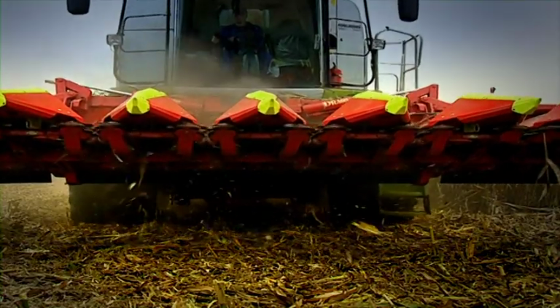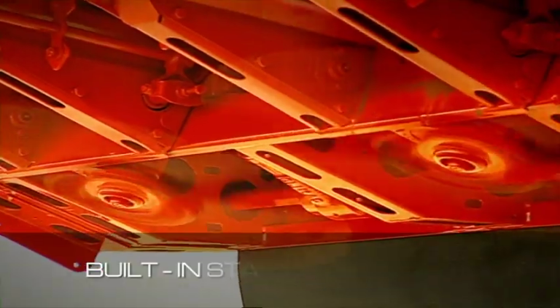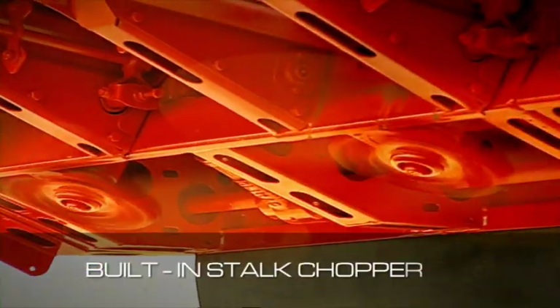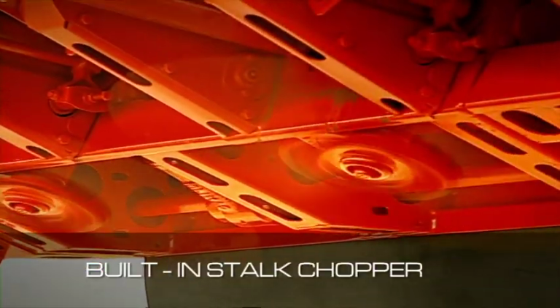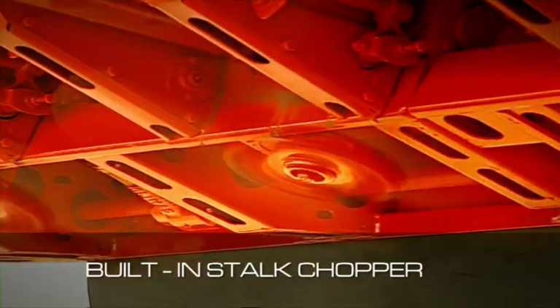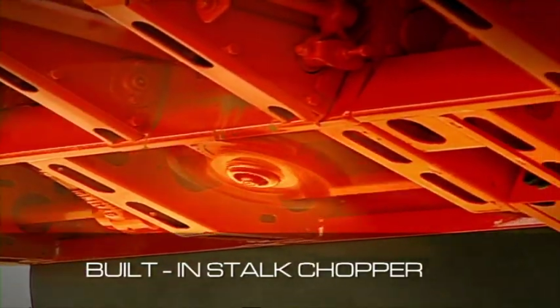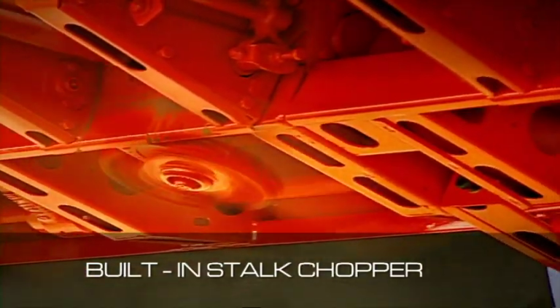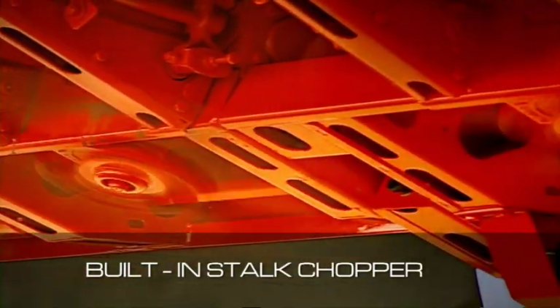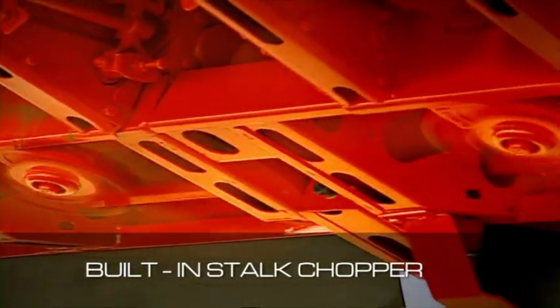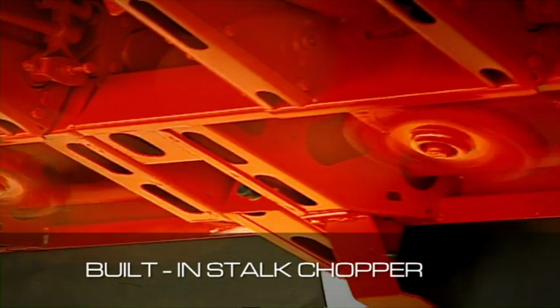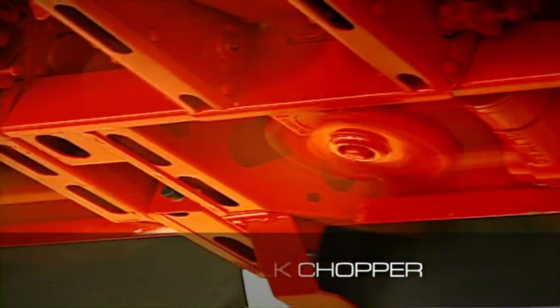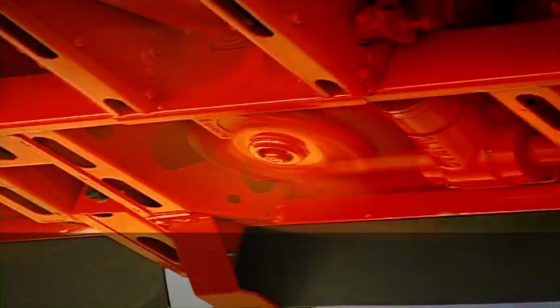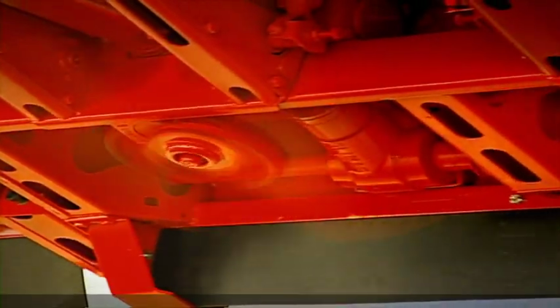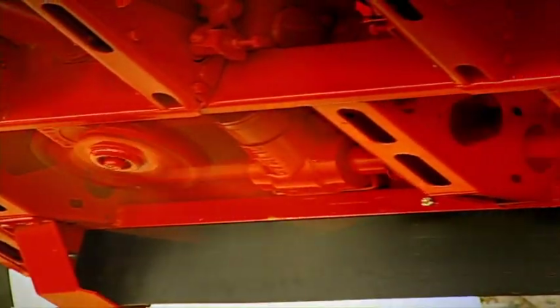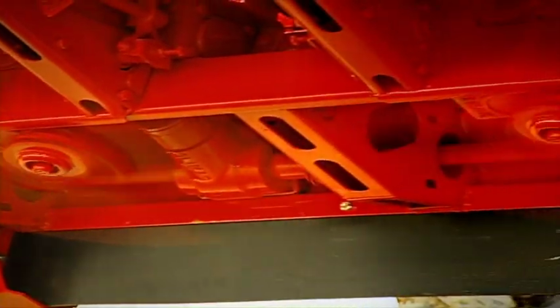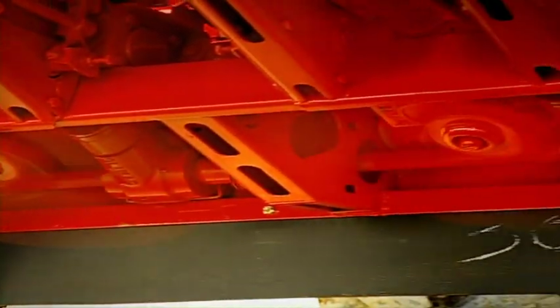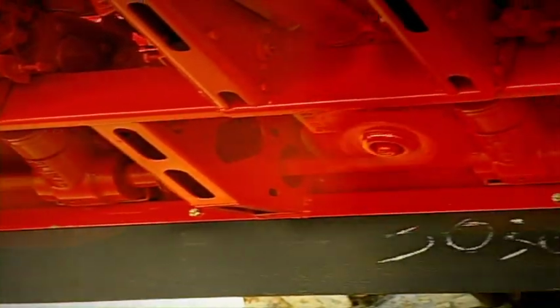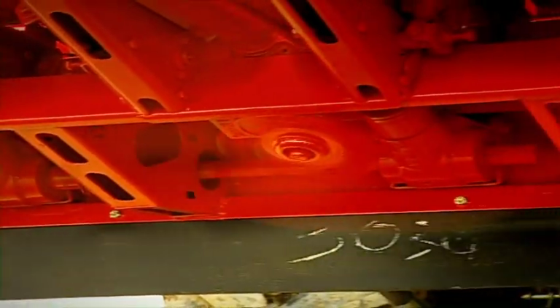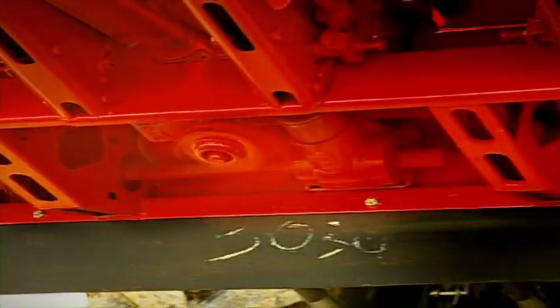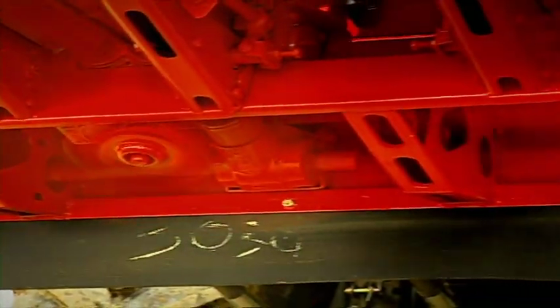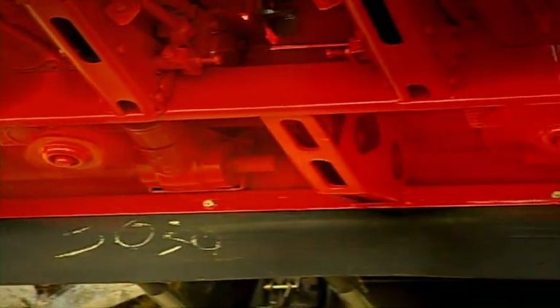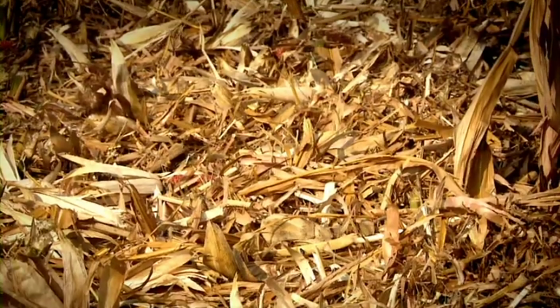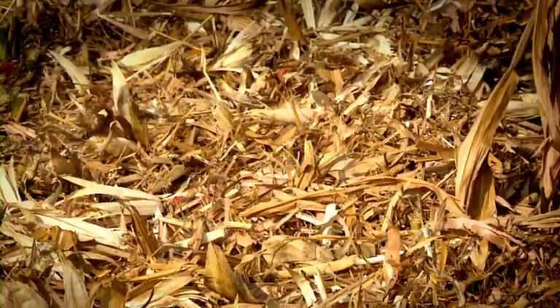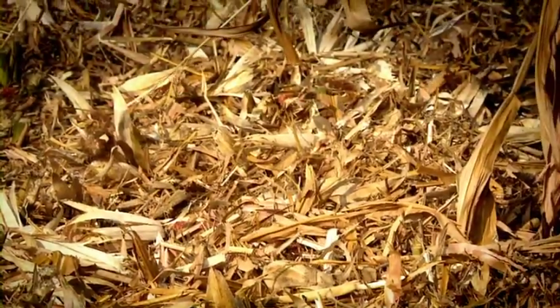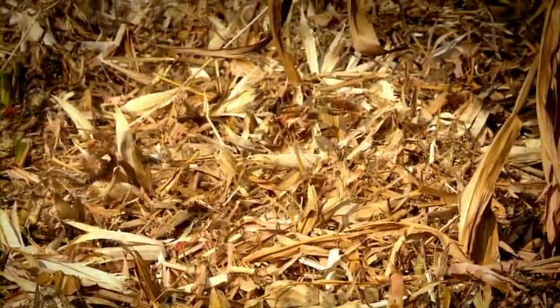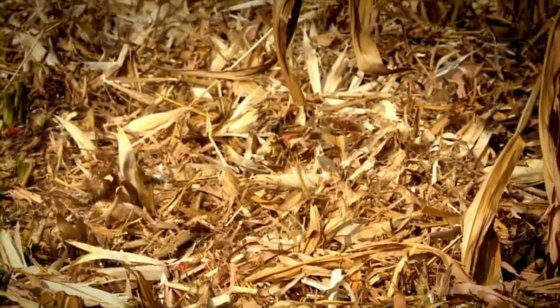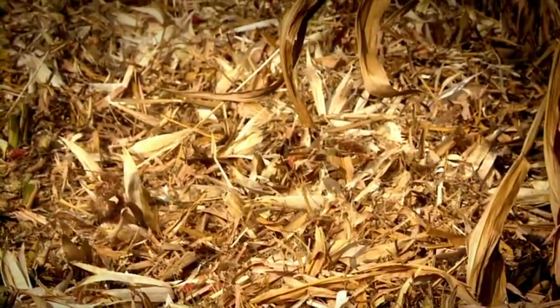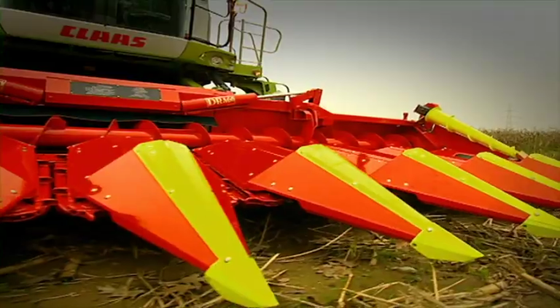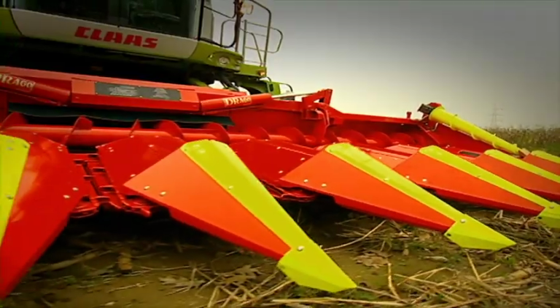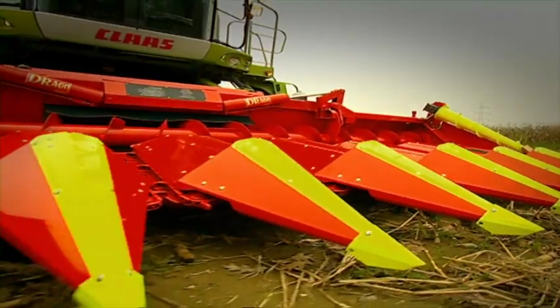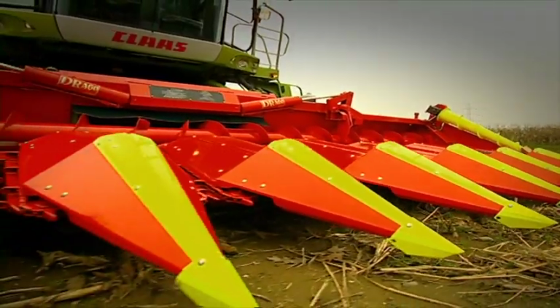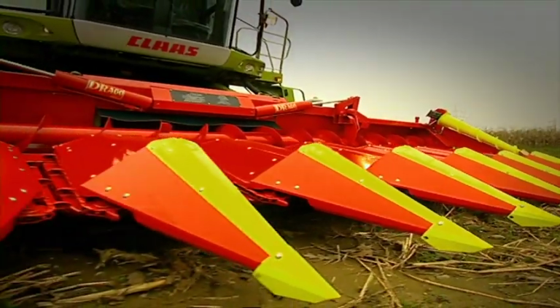Drago has a rotating blade stalk shredder which absorbs minimum power. The stalk chopper crushes the corn stalks and the field is ready for plowing.